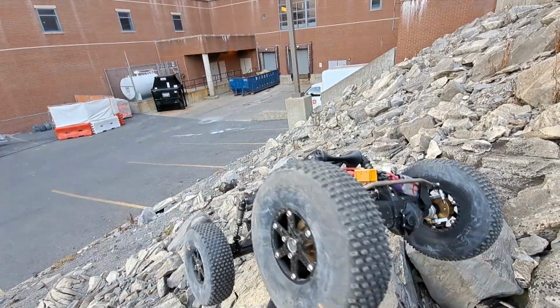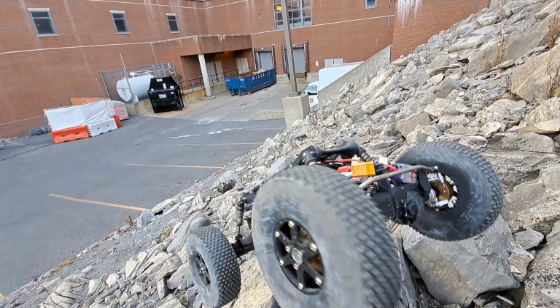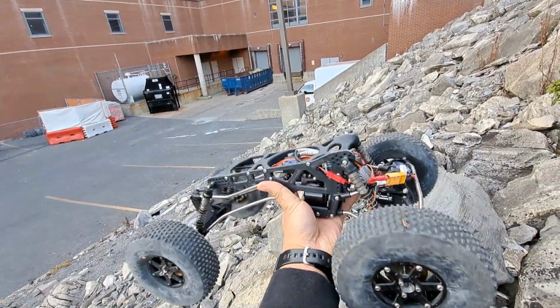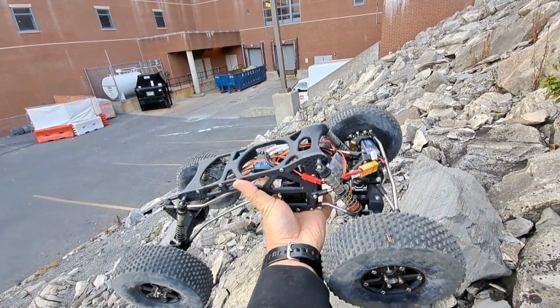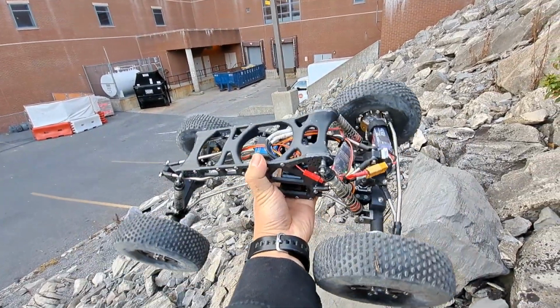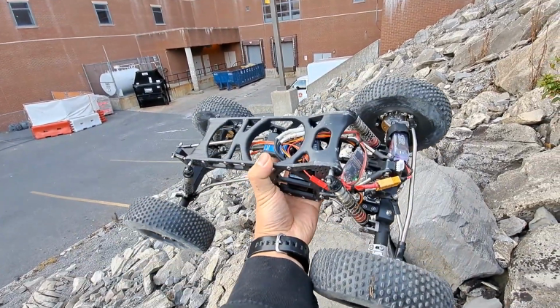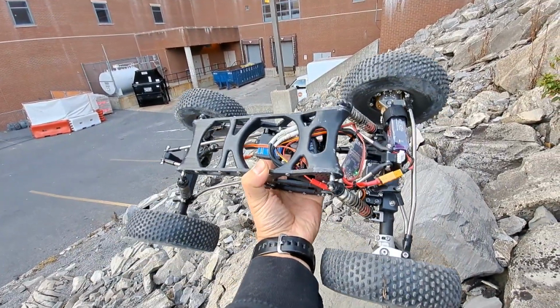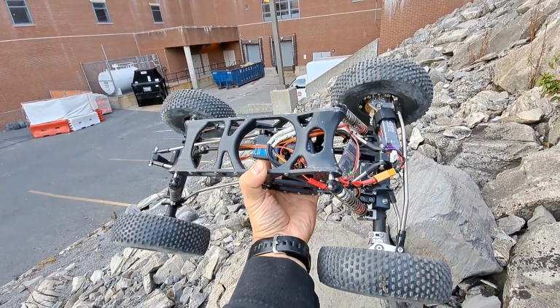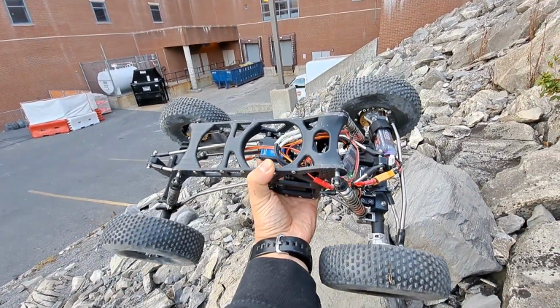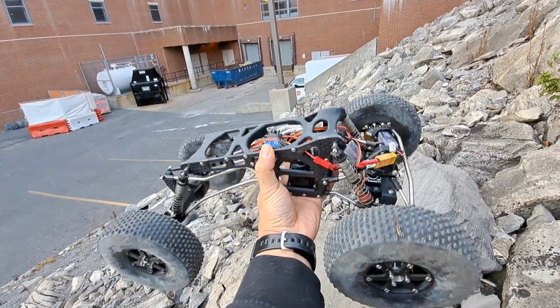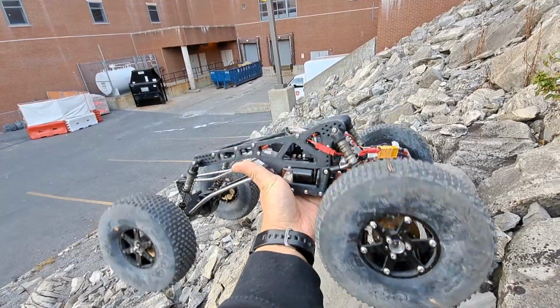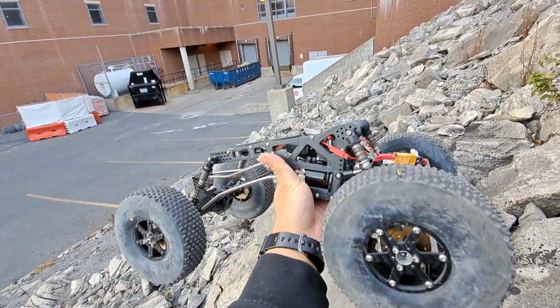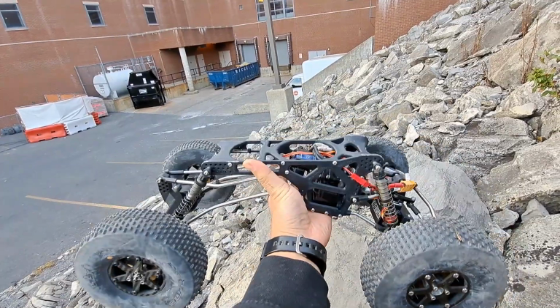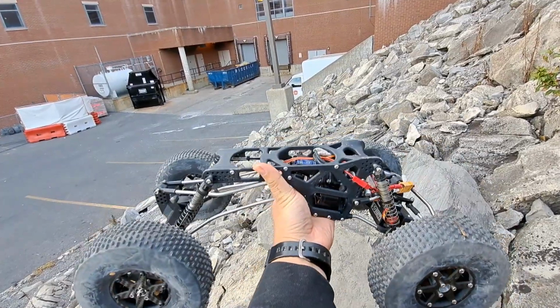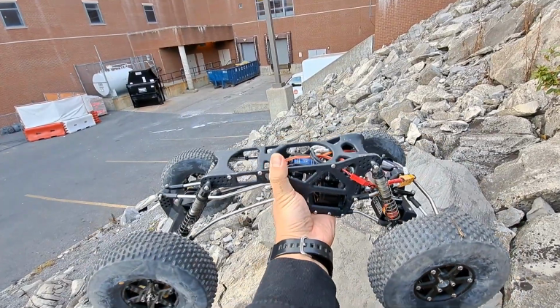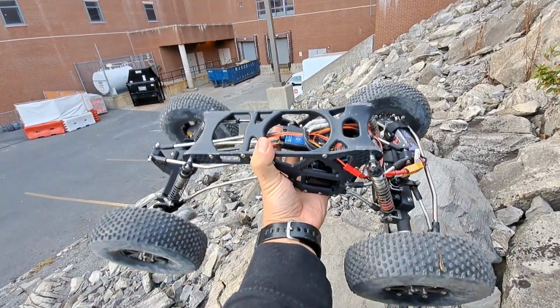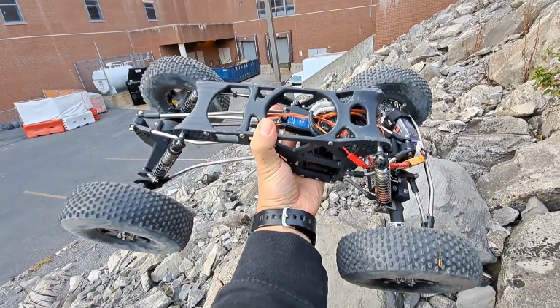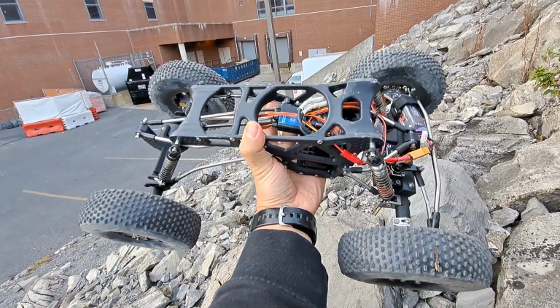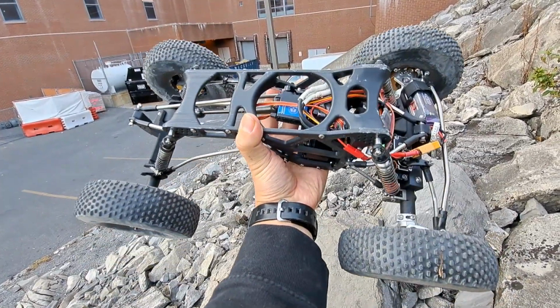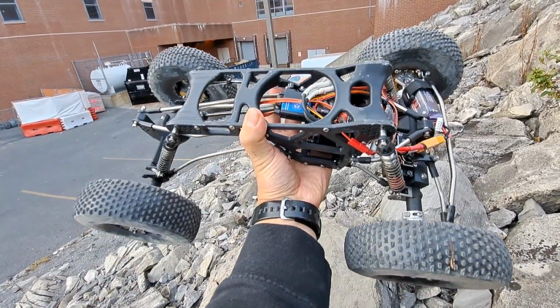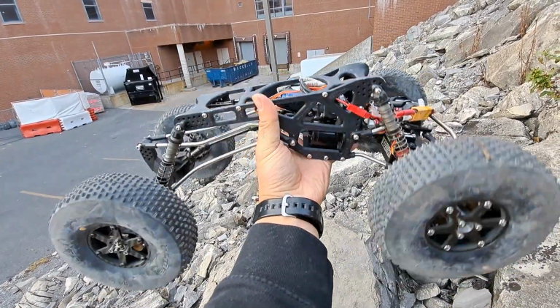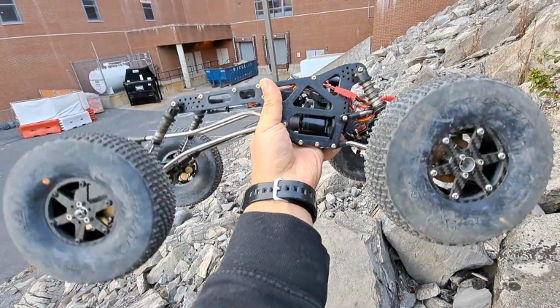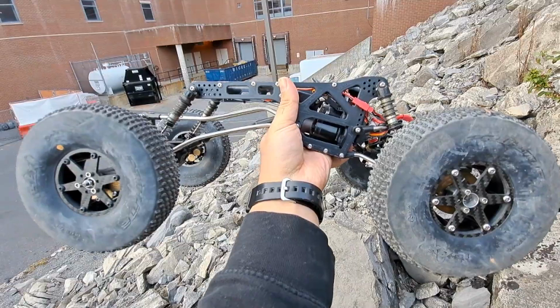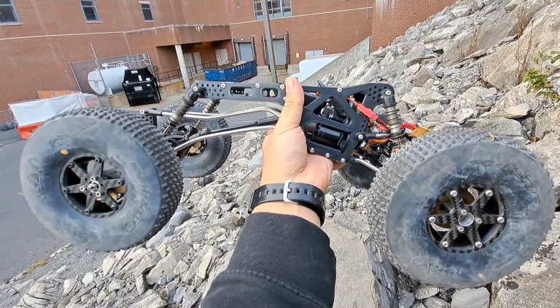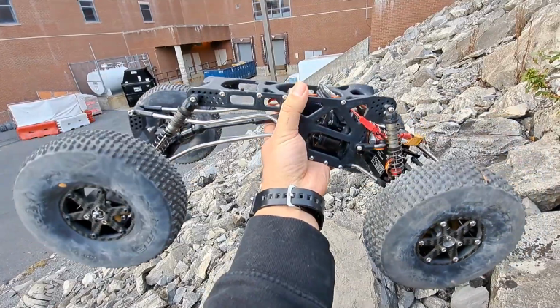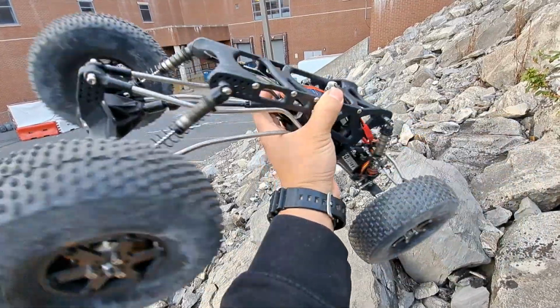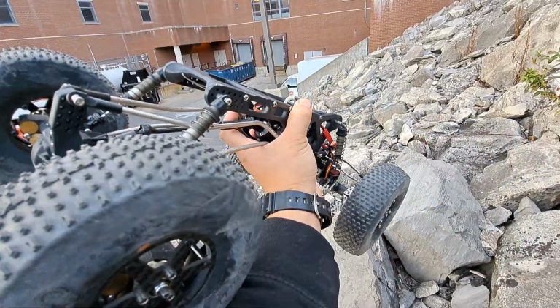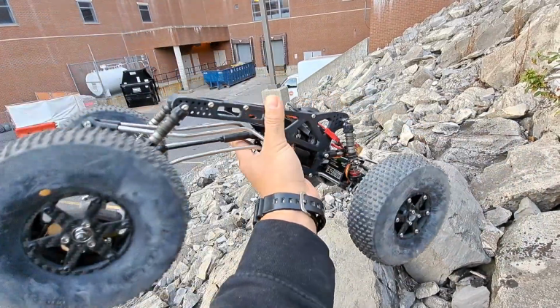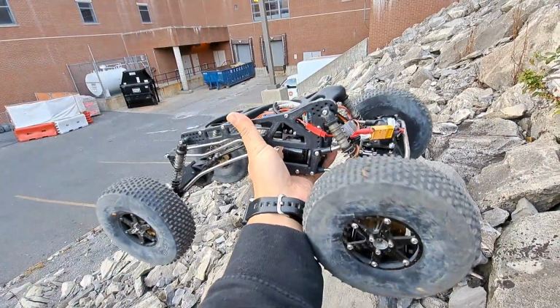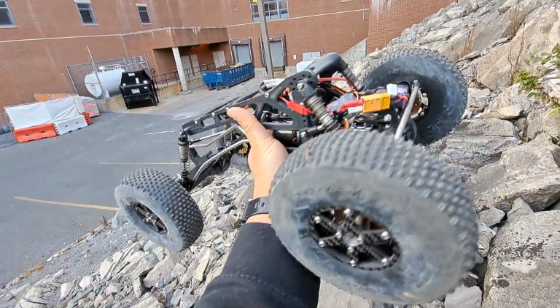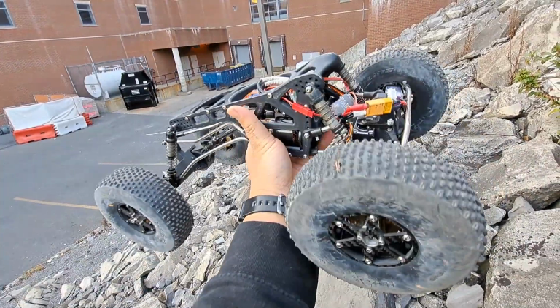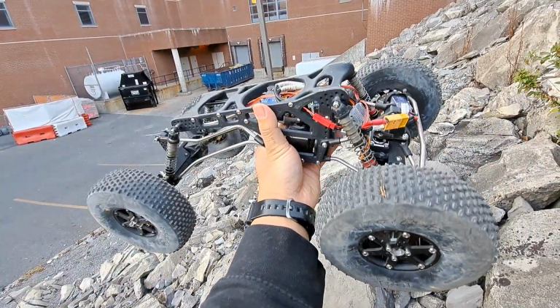Not great, but for what it is, I think this is the most capable AR60-based vehicle I've built so far. We'll continue experimenting with it.